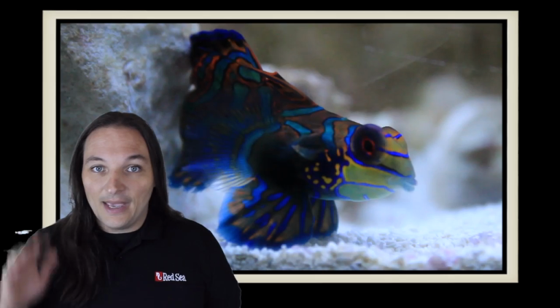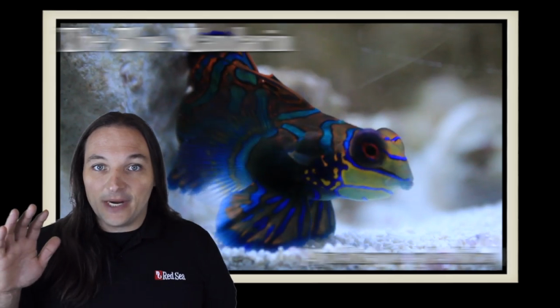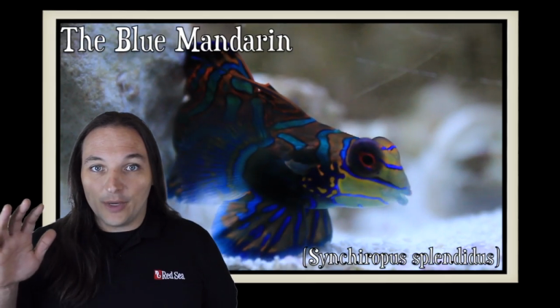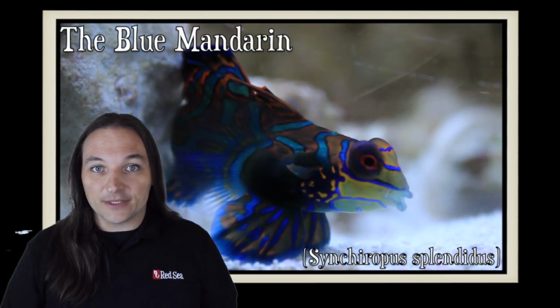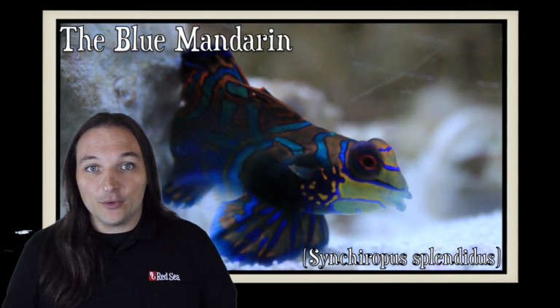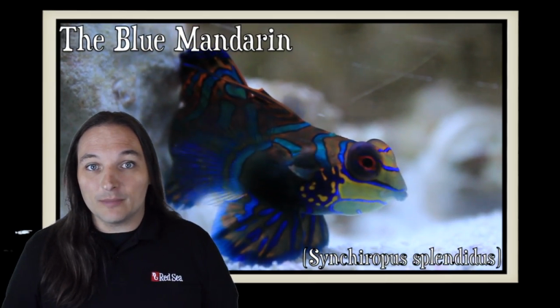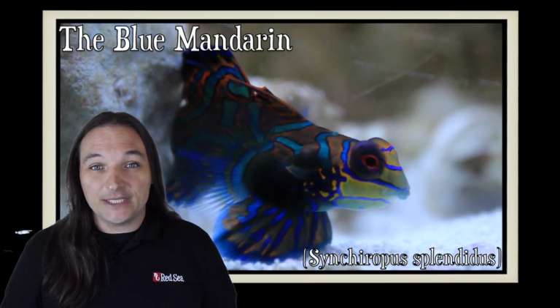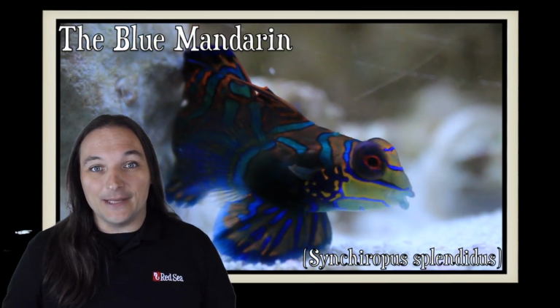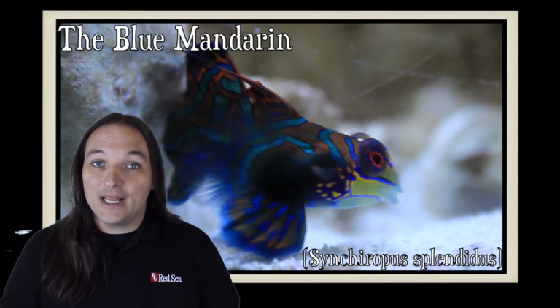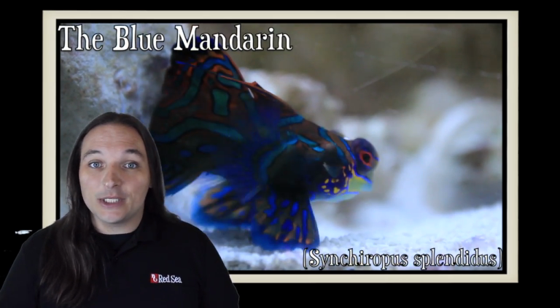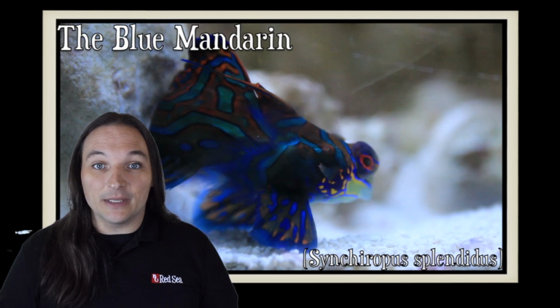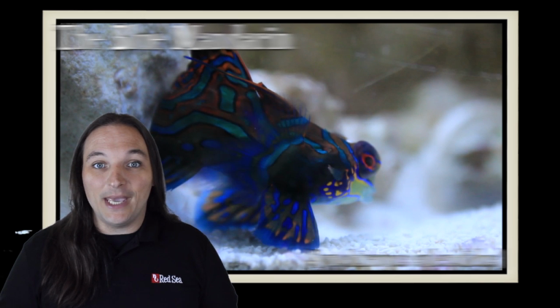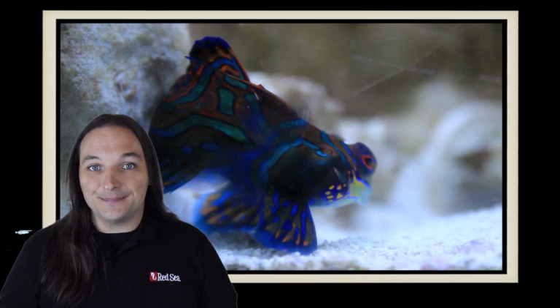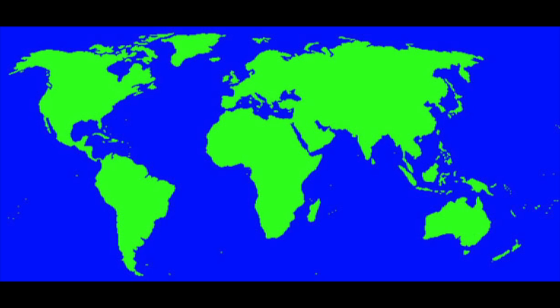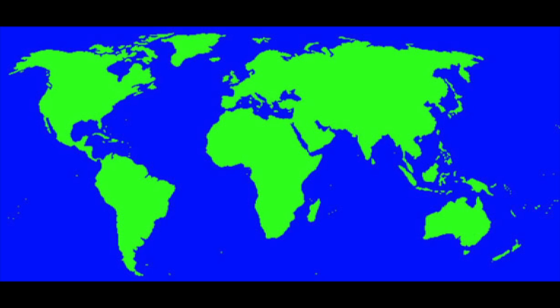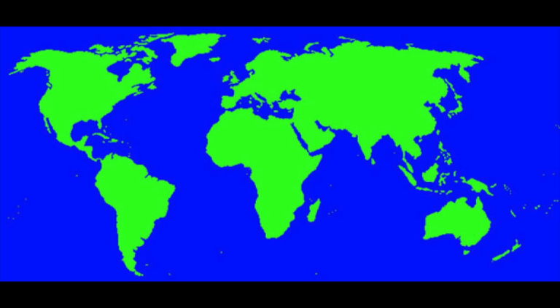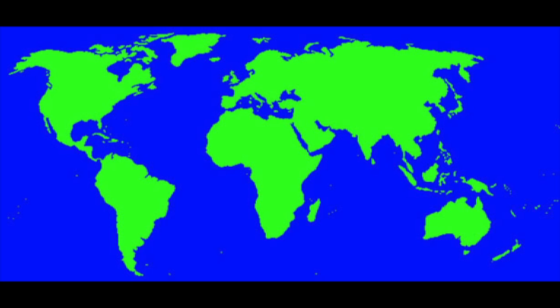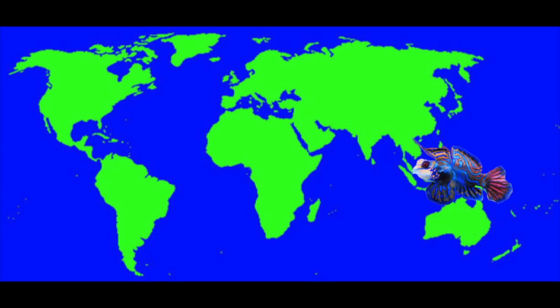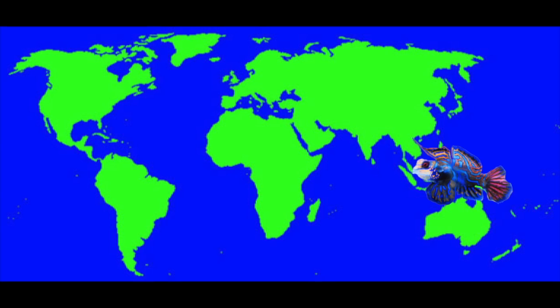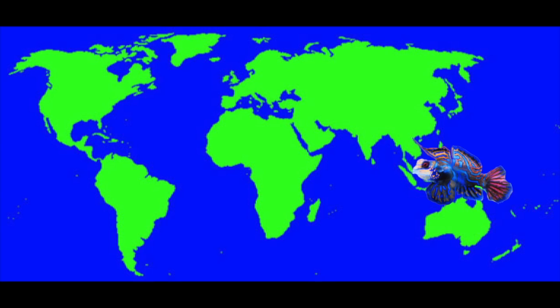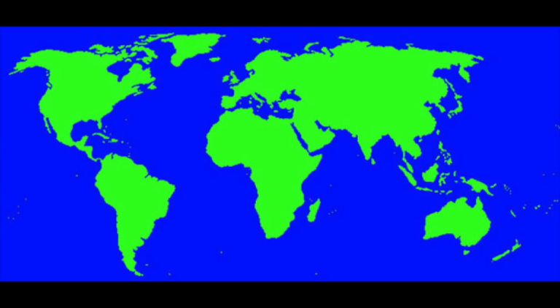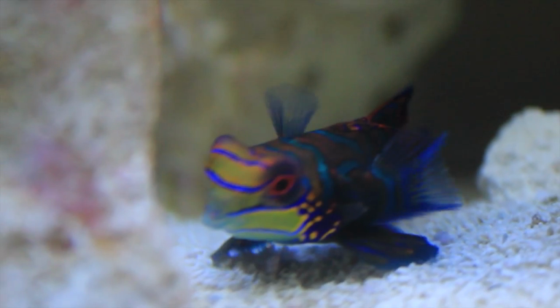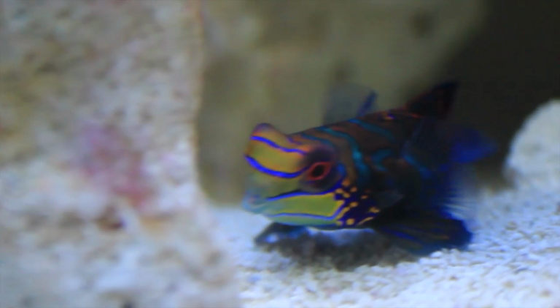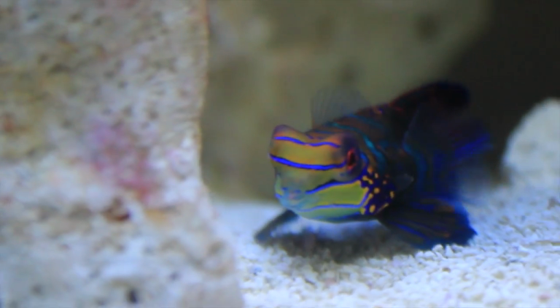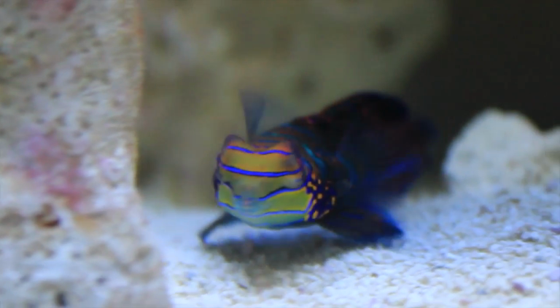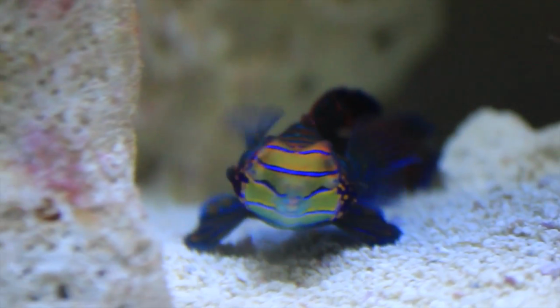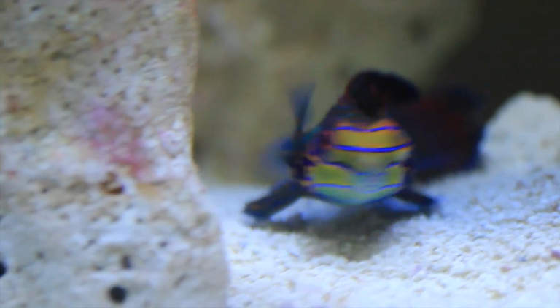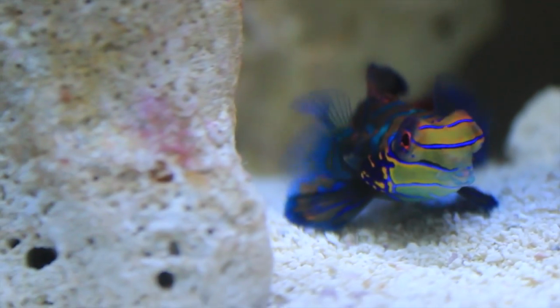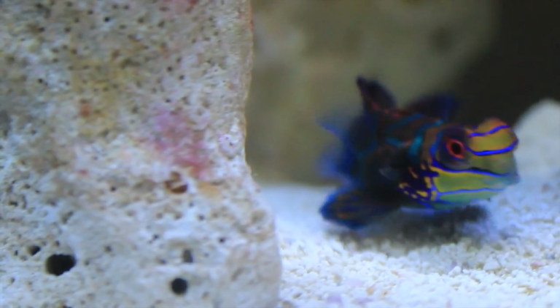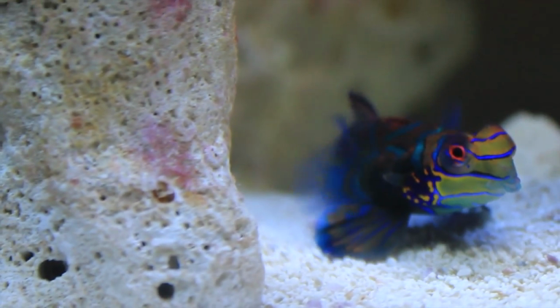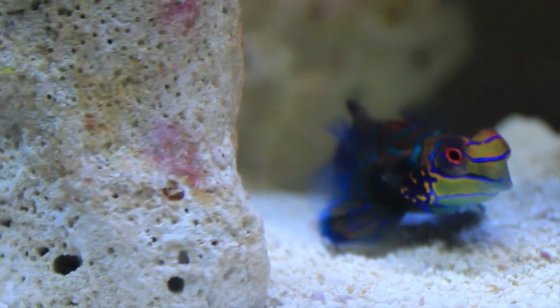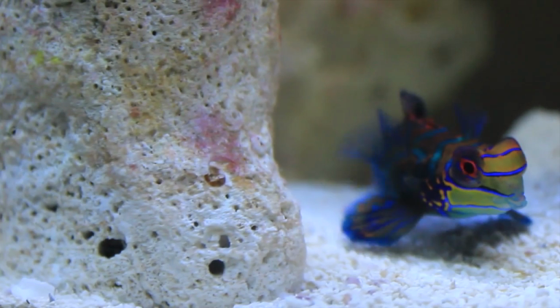Hey, this is Barry for Aquarium Outfitters and Fish Store, and welcome to Species Spotlight. Today we're going to be talking about the blue mandarin. The blue mandarin is found in the western Pacific from the Ryukyu Islands to Australia. Also known as the green mandarin or striped mandarin, this is one of the most beautiful saltwater aquarium fish out there.